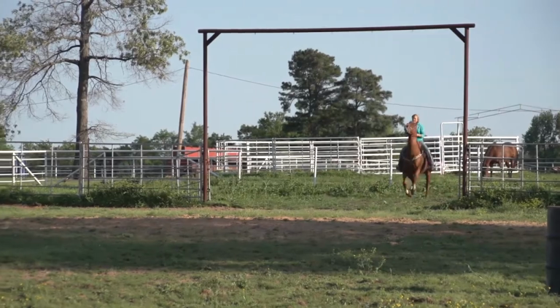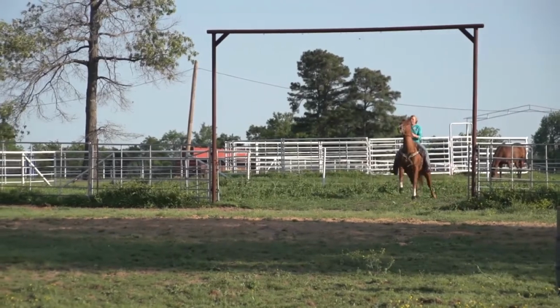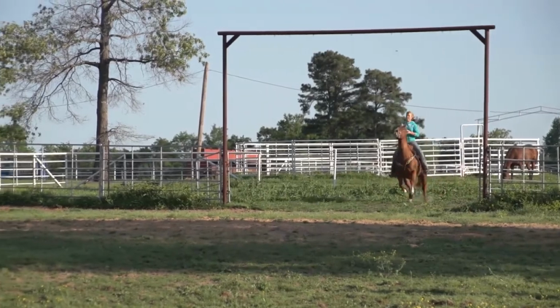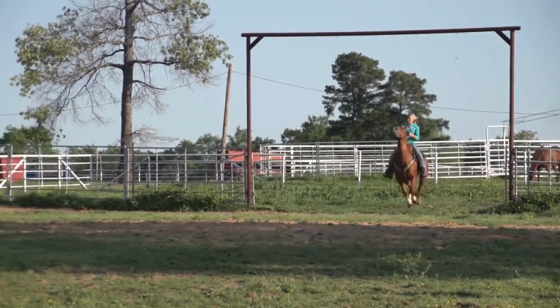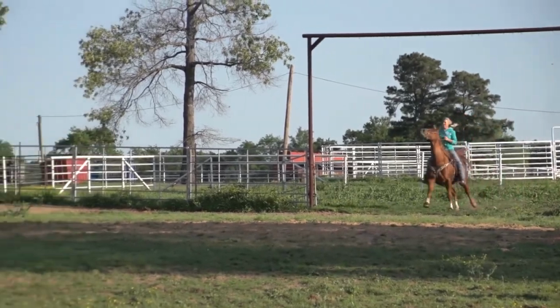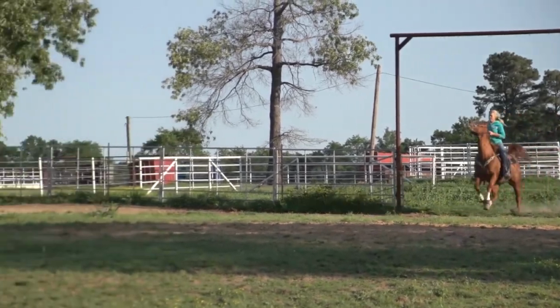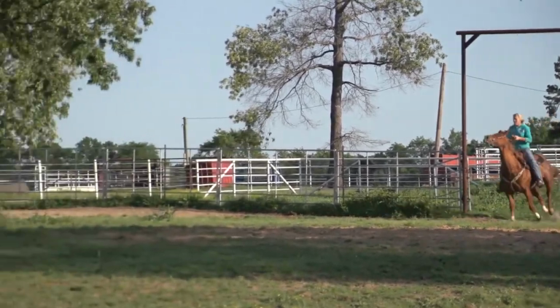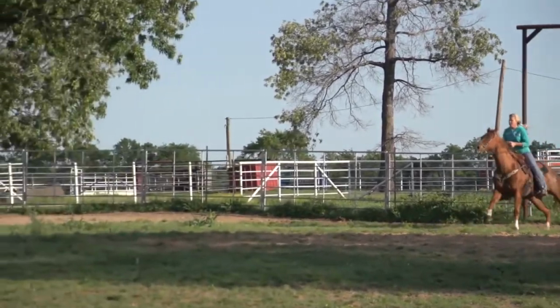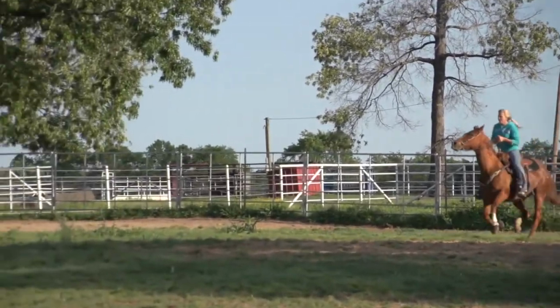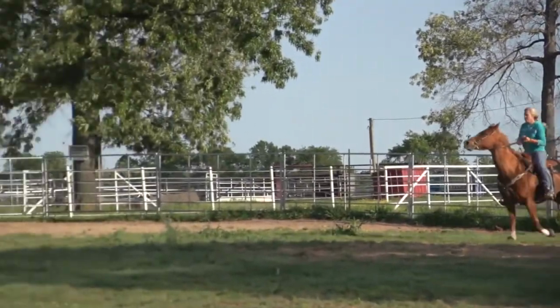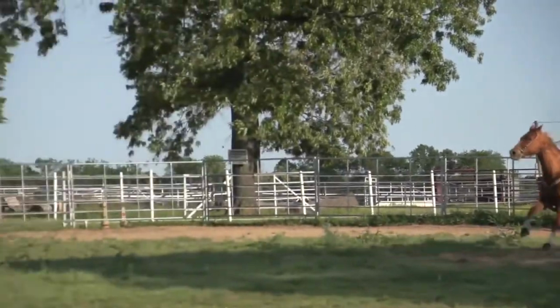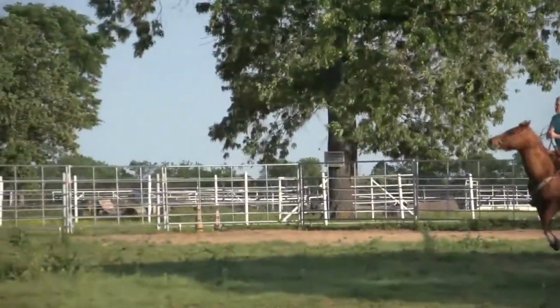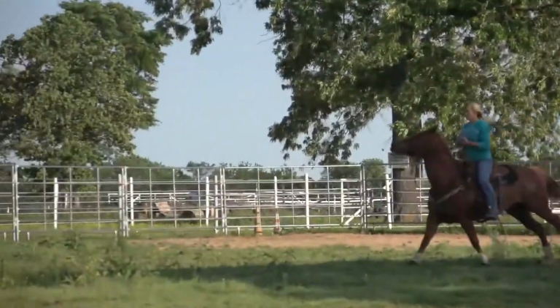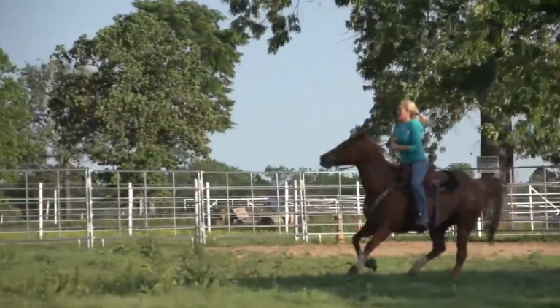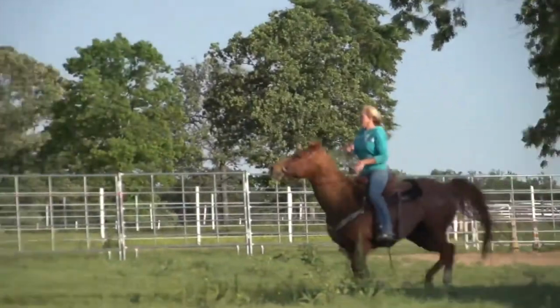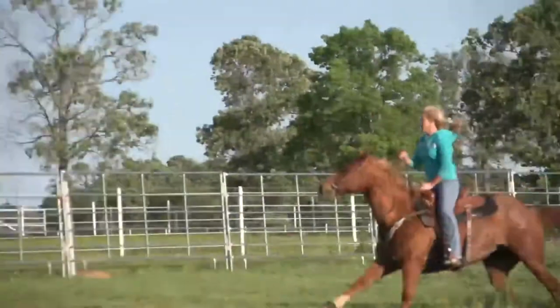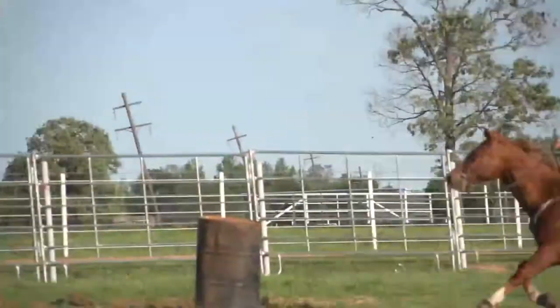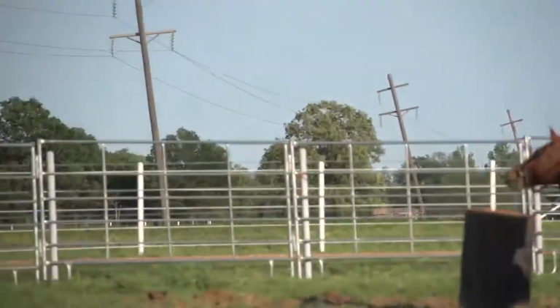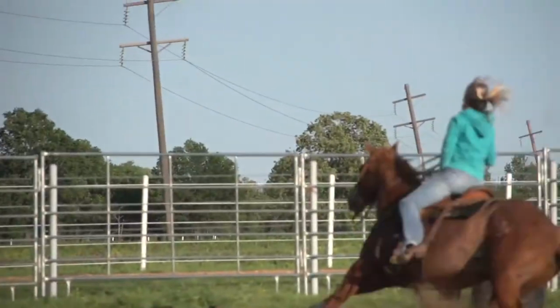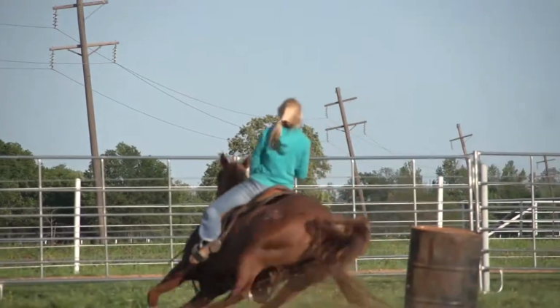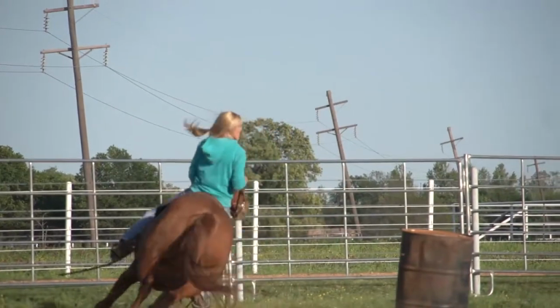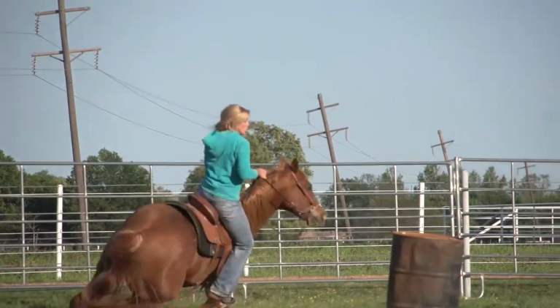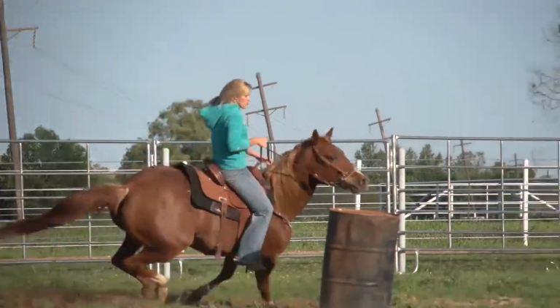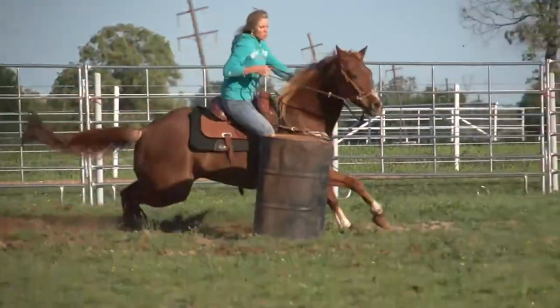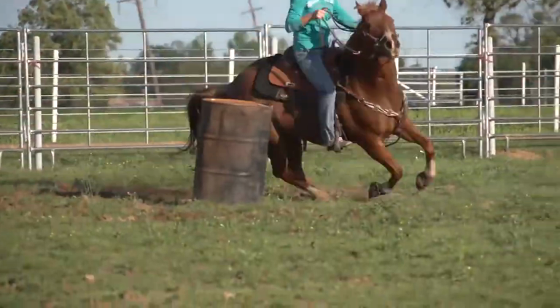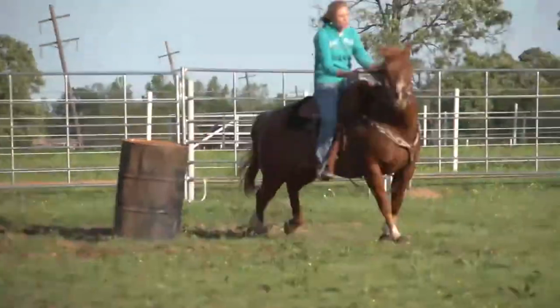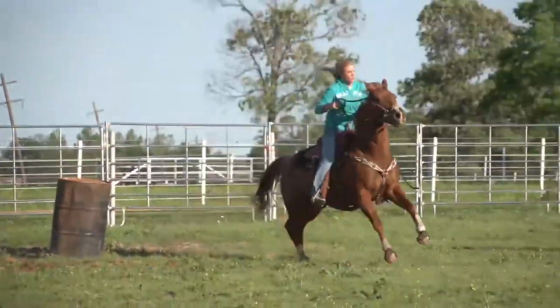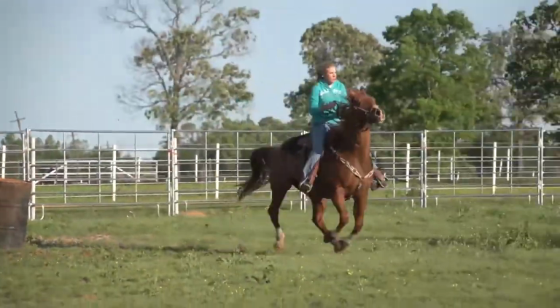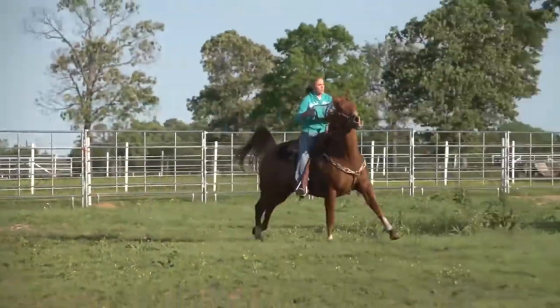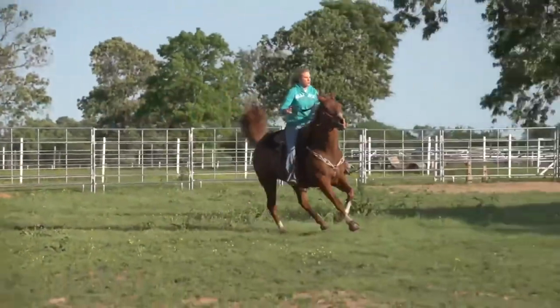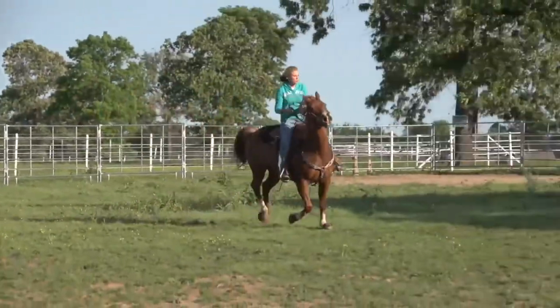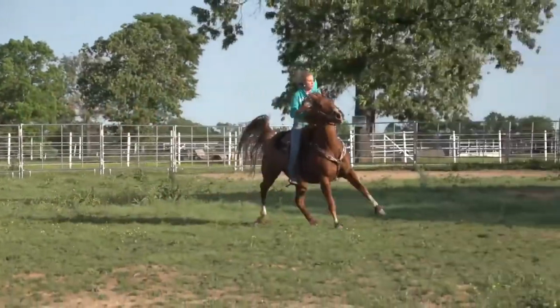My favorite part of barrel racing is the adrenaline rush, and also the satisfaction you get from working together as a team.